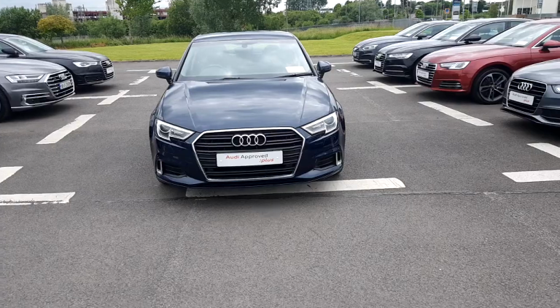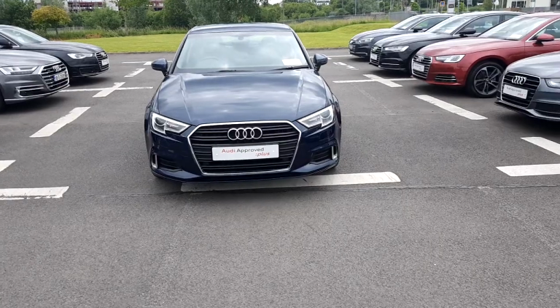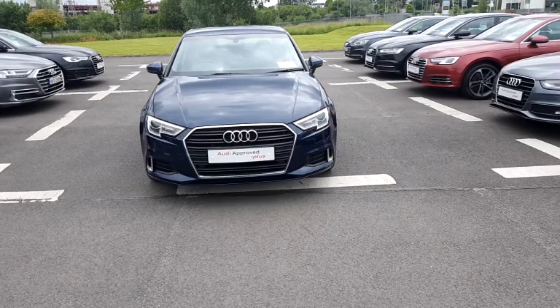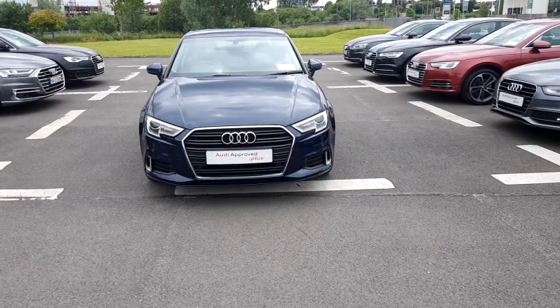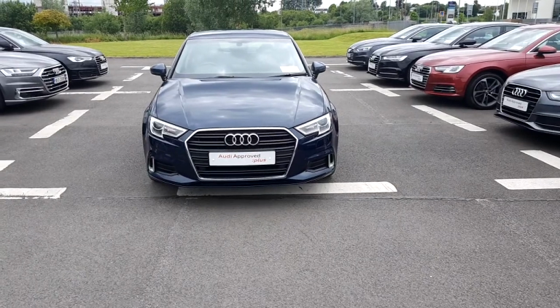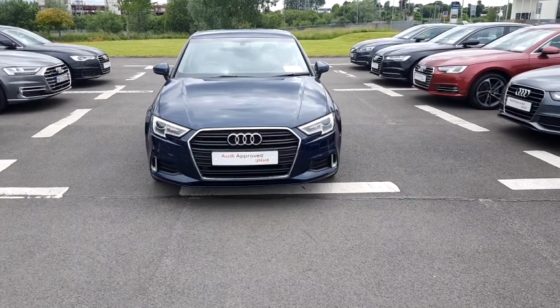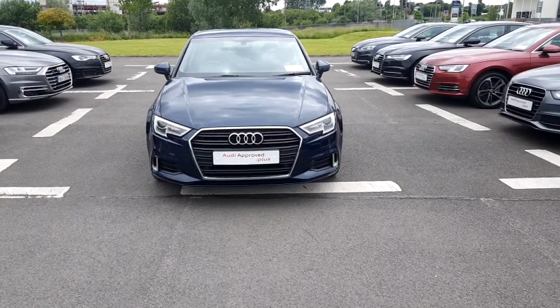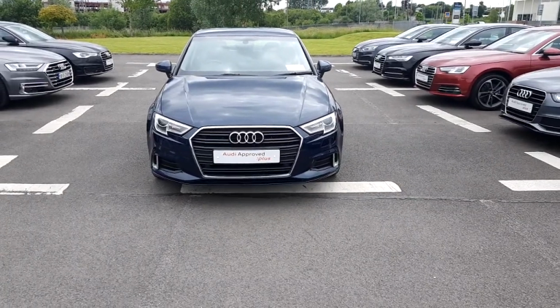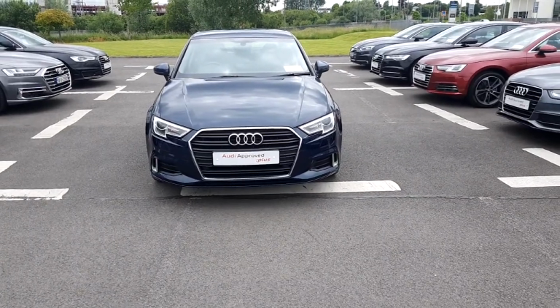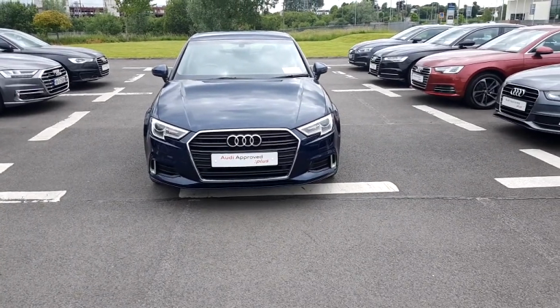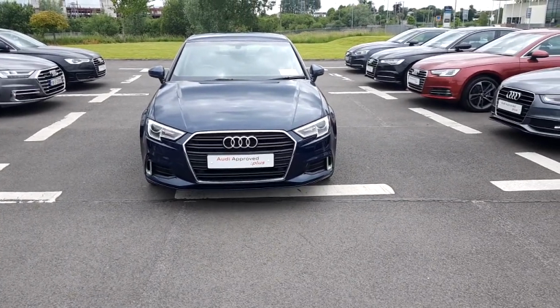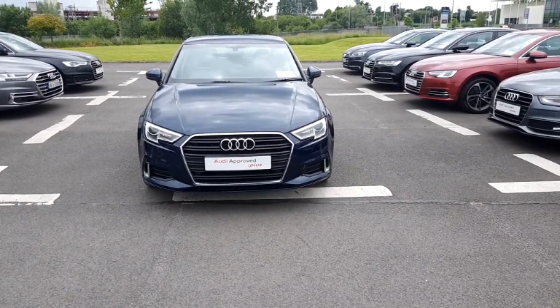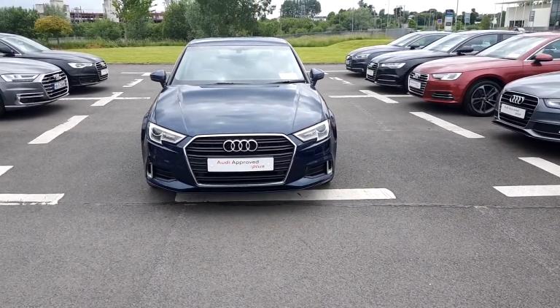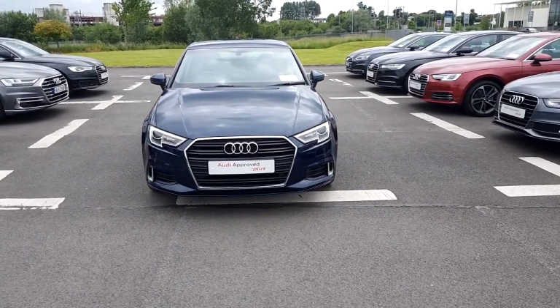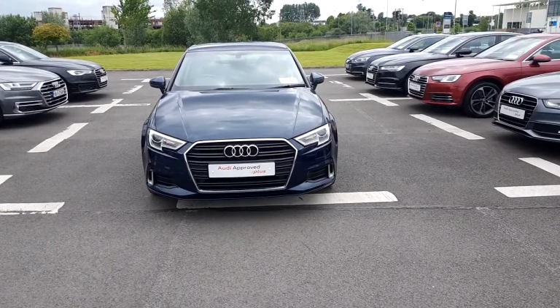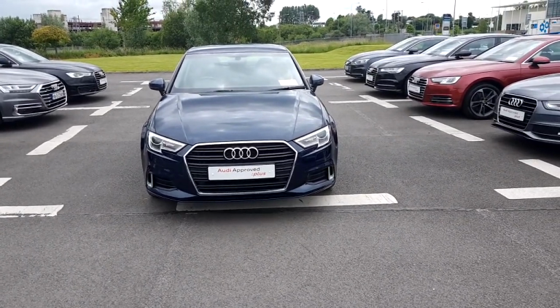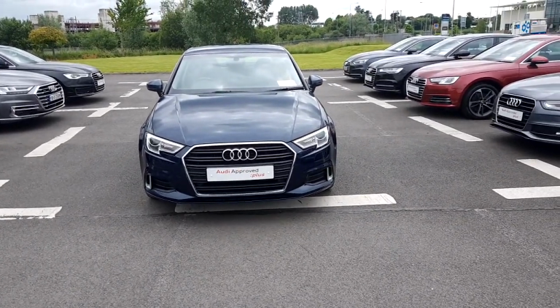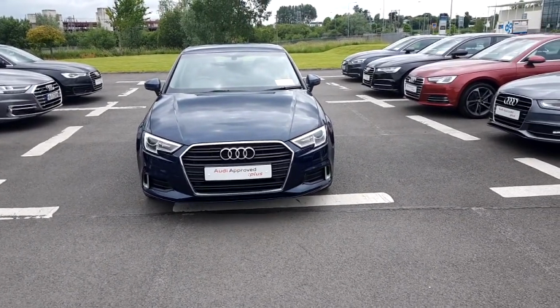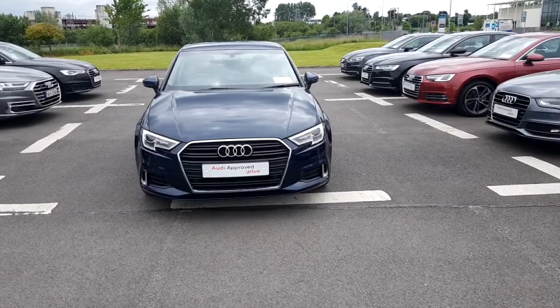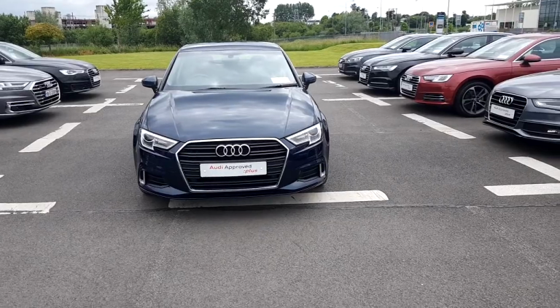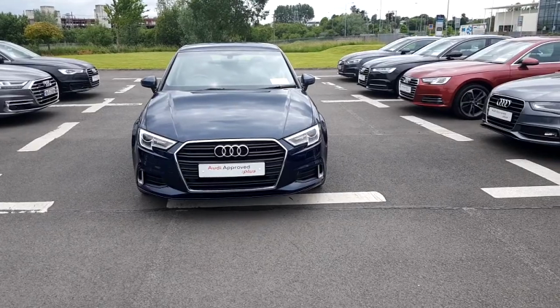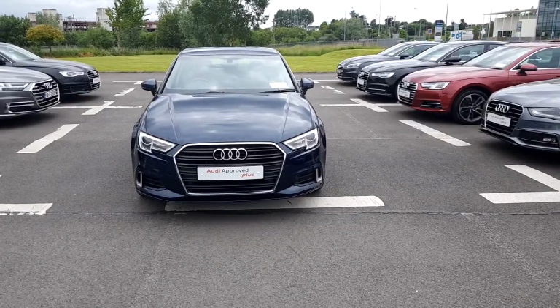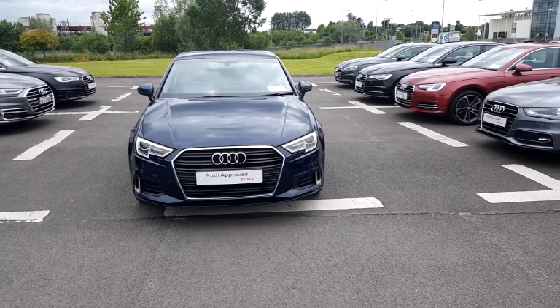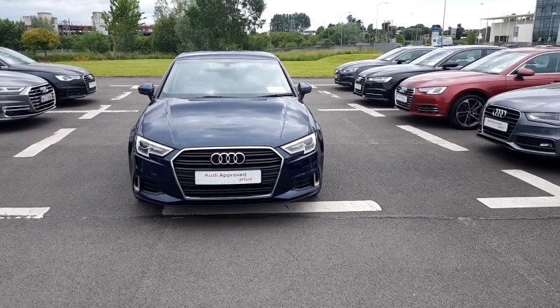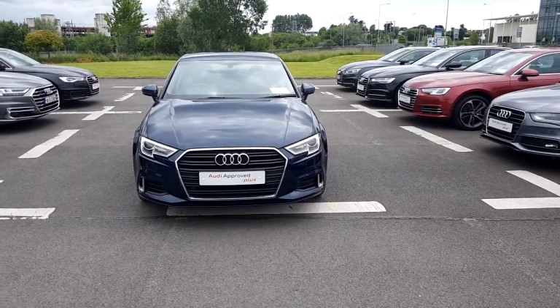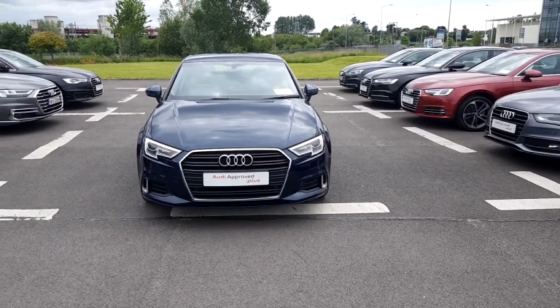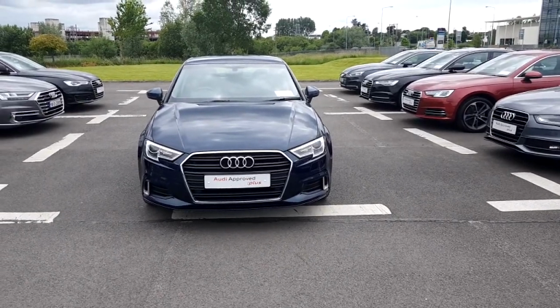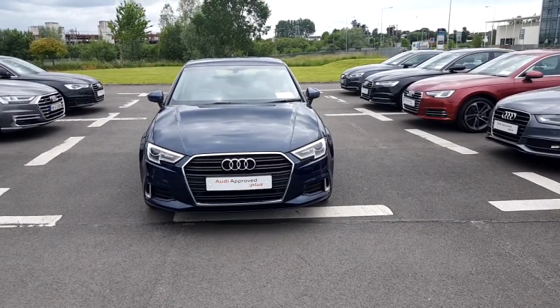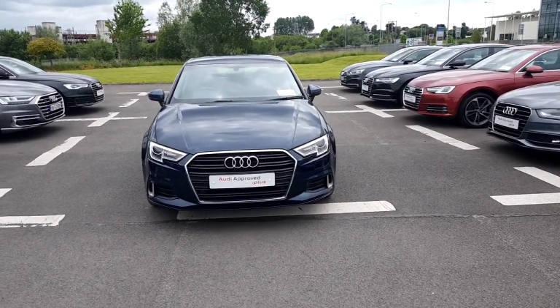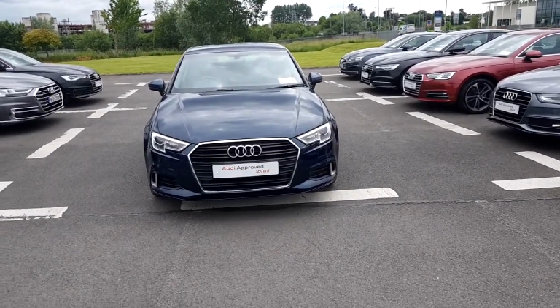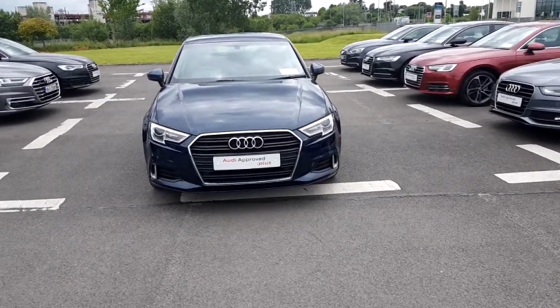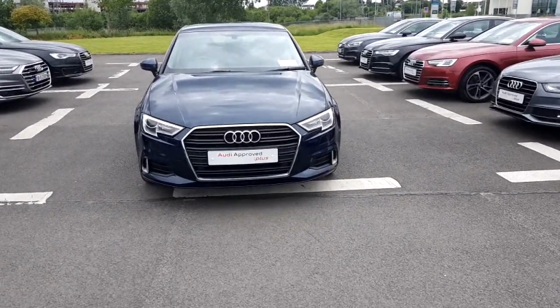Hello and welcome to Audi Limerick online sales inquiries. Here today we have a 171 Audi A3 saloon, 2.0L TDI, 150bhp Sport Edition.